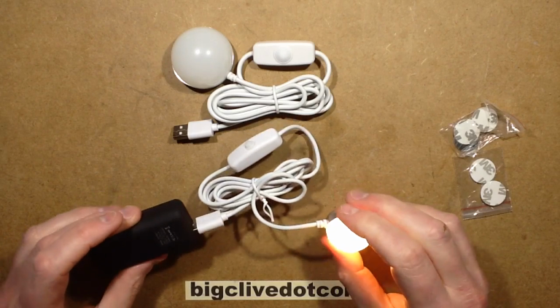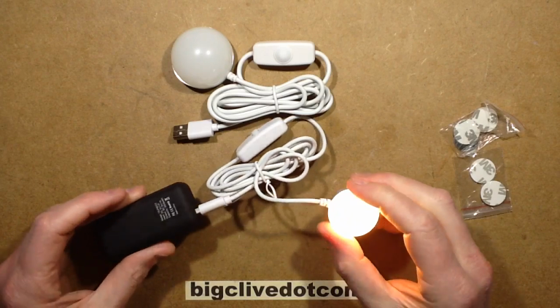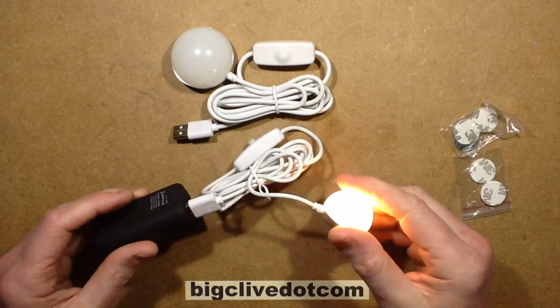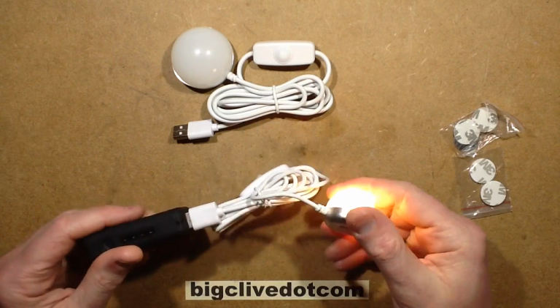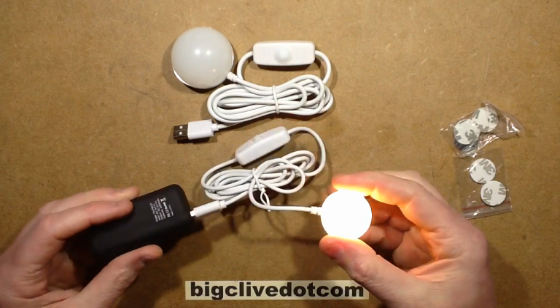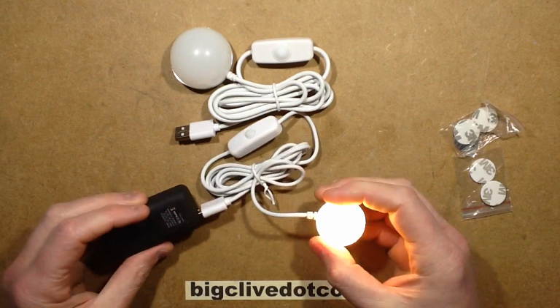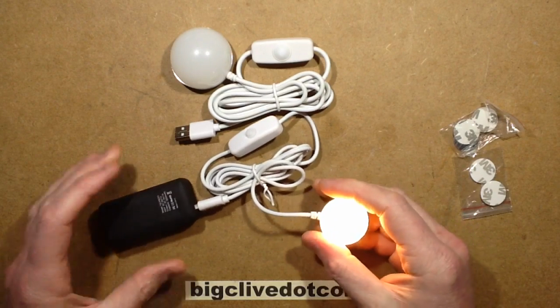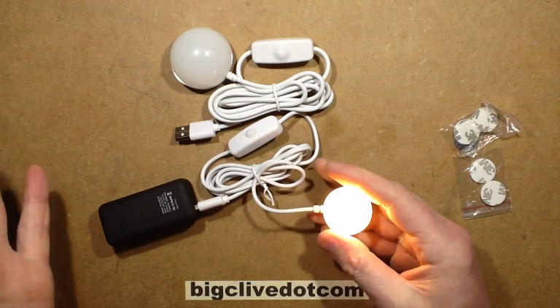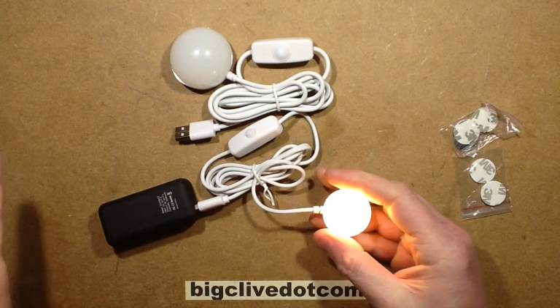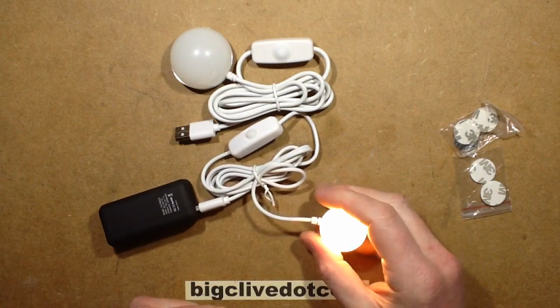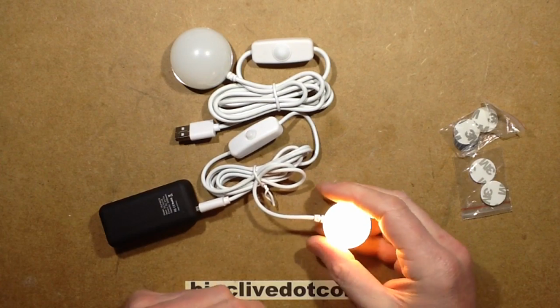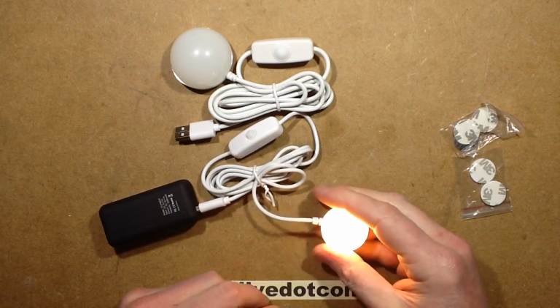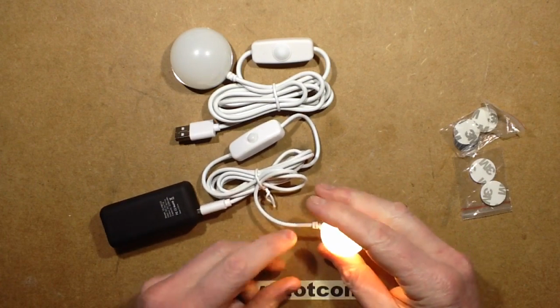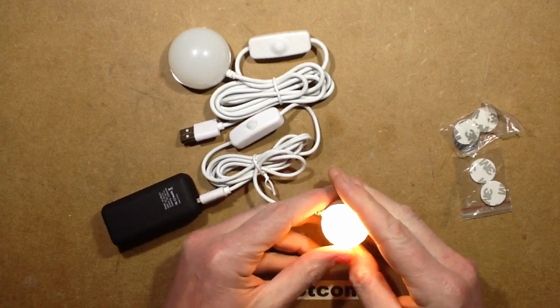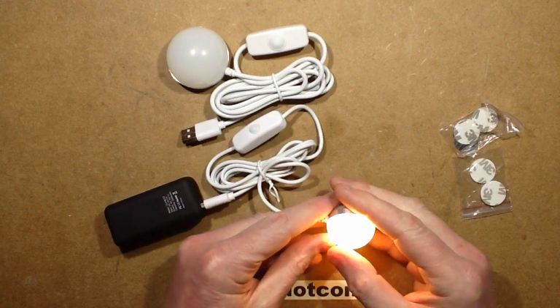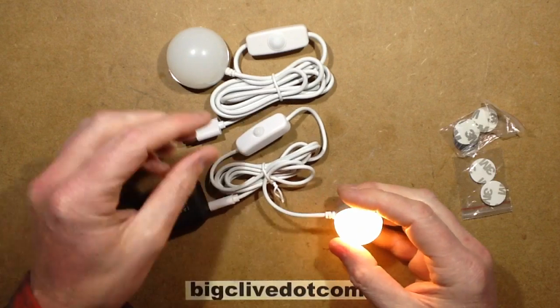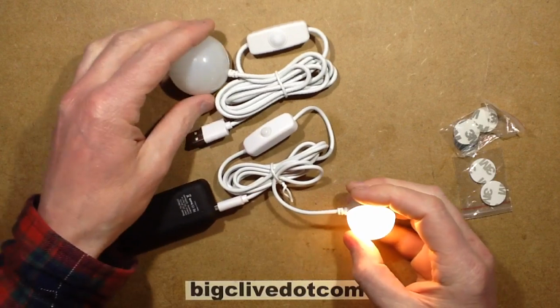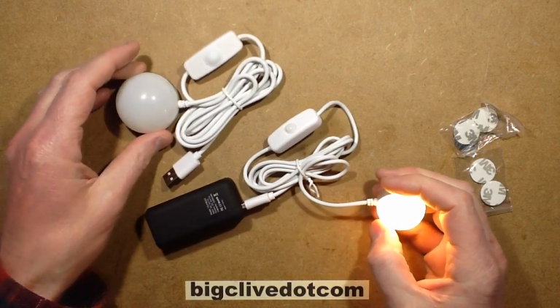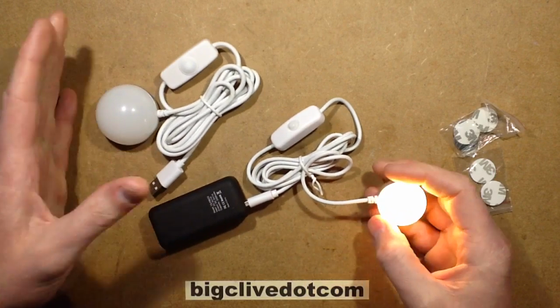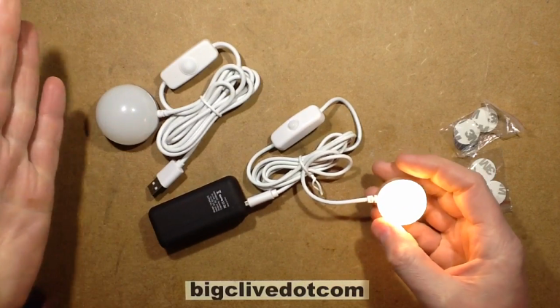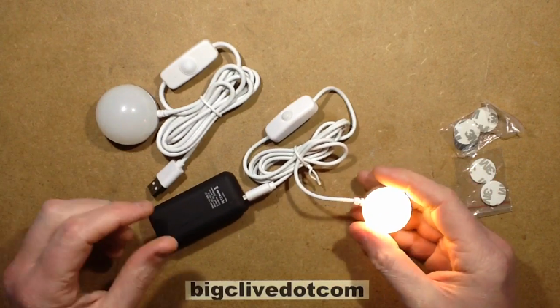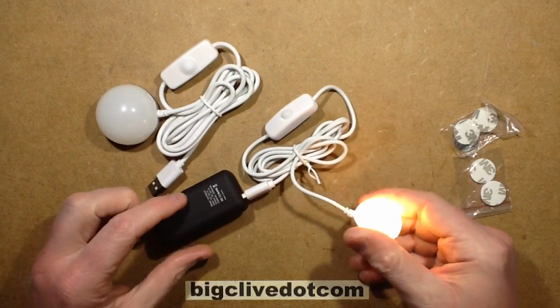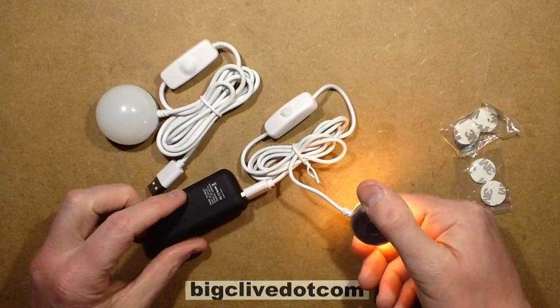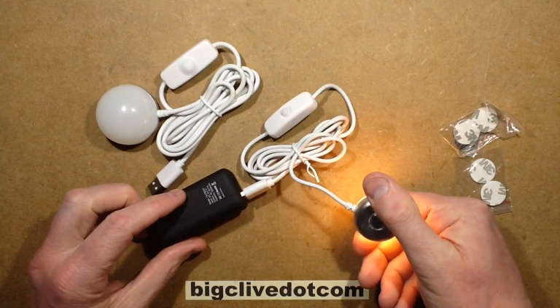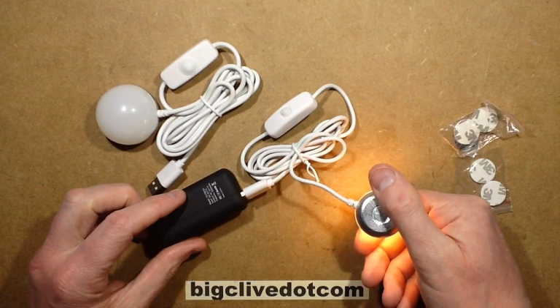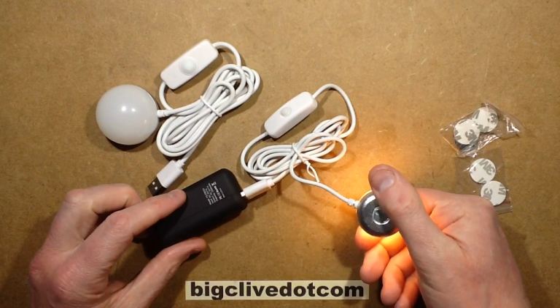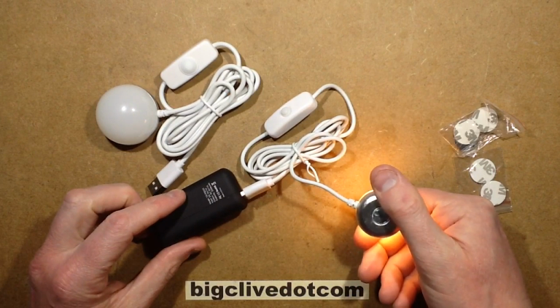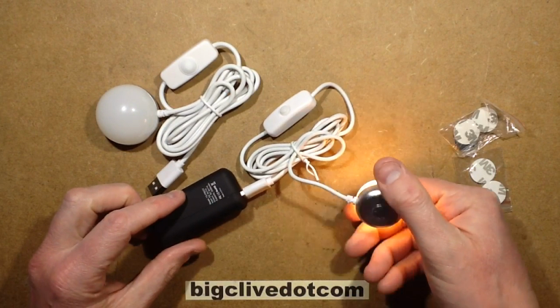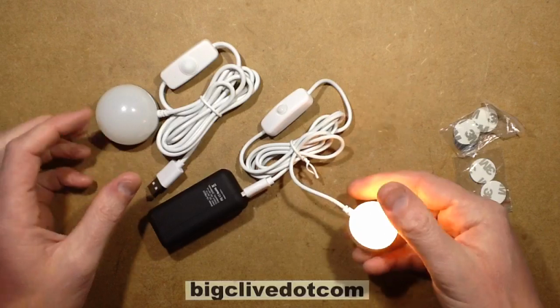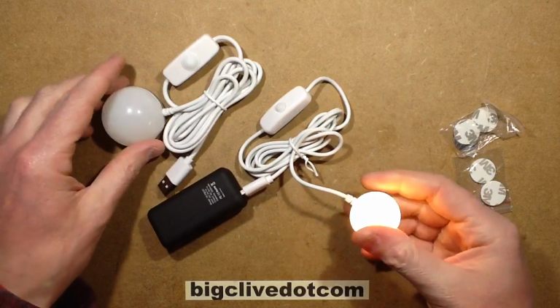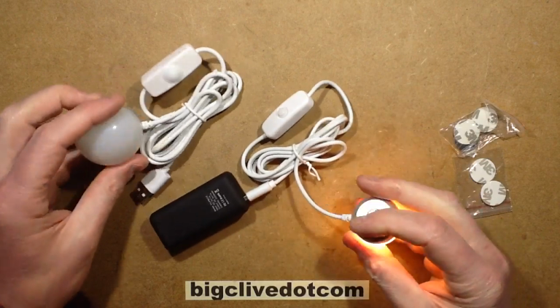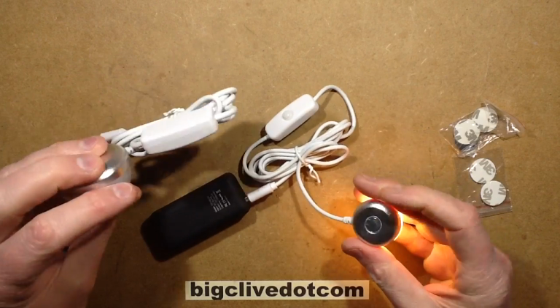I saw these on eBay and just added them to an order, as I do. If you want to find them, just type in 'magnetic USB lights' because that's what they are.